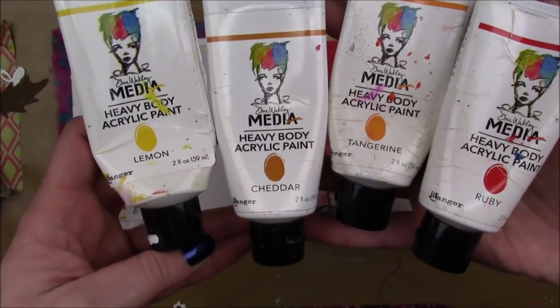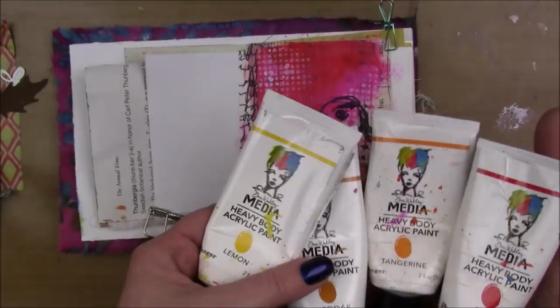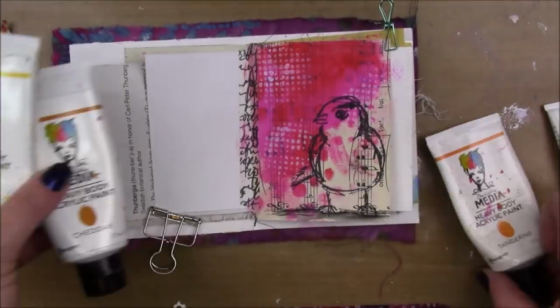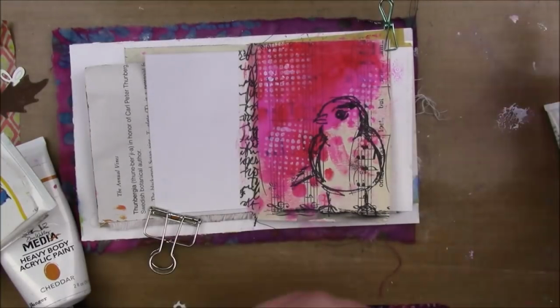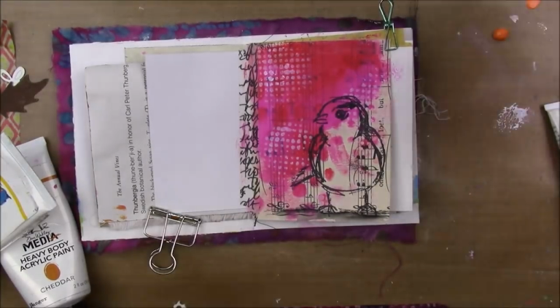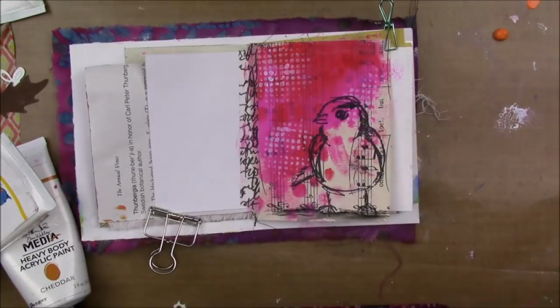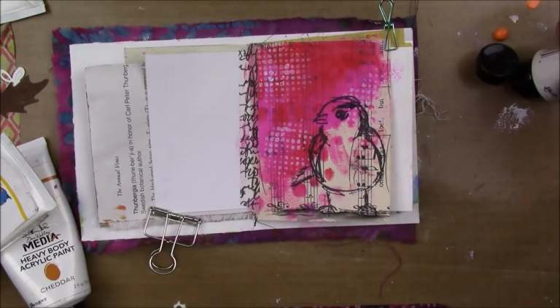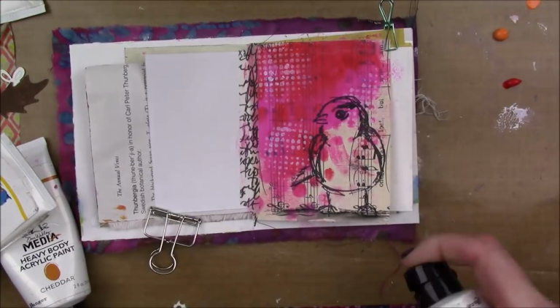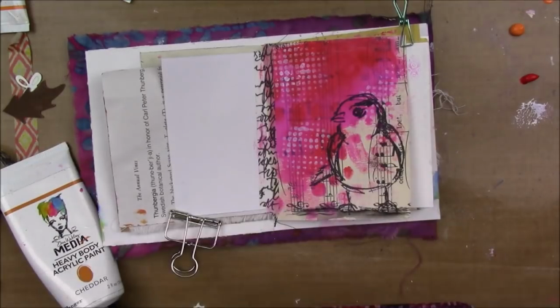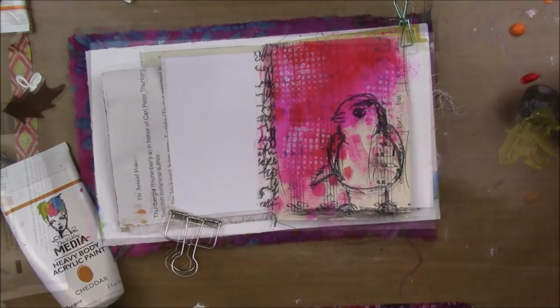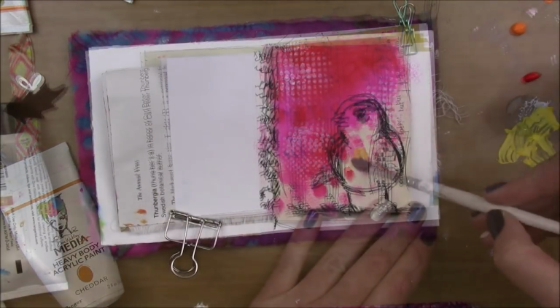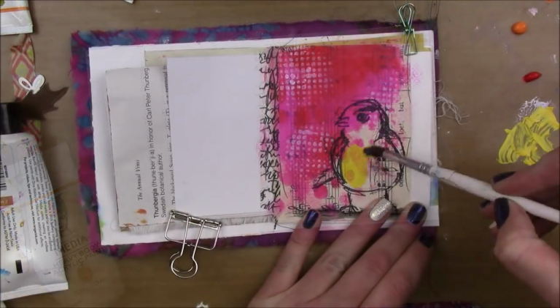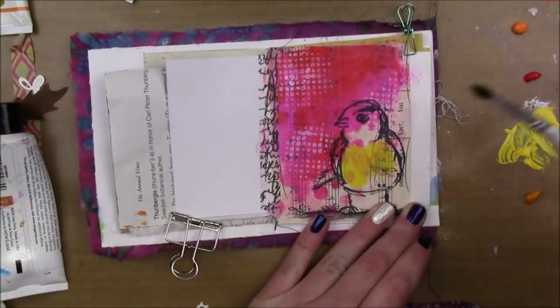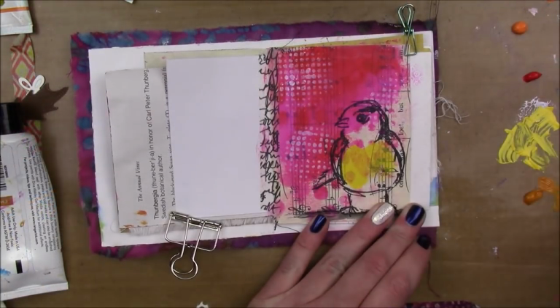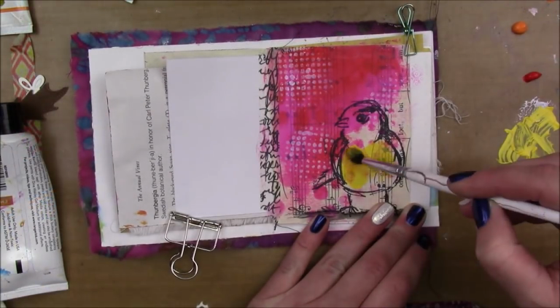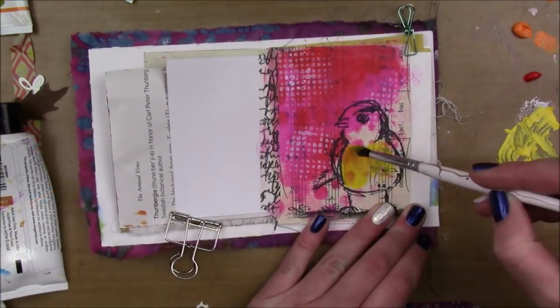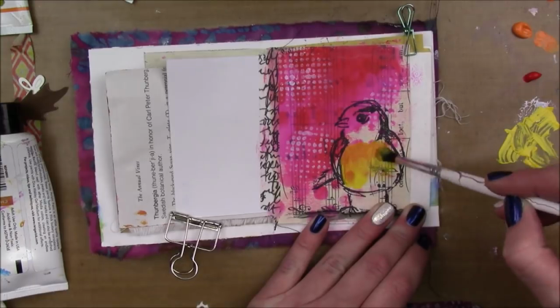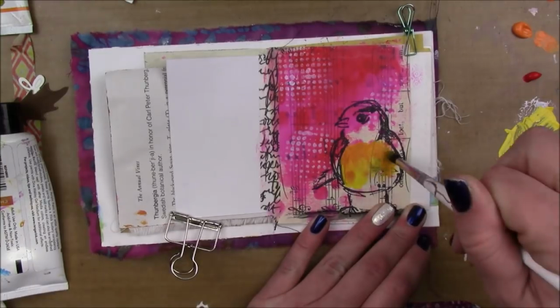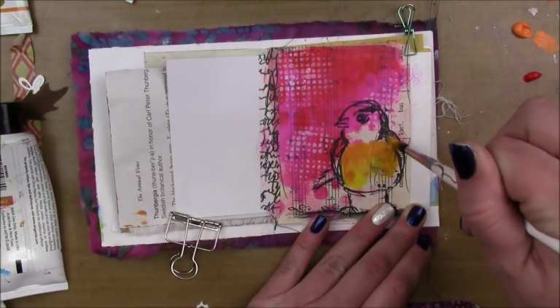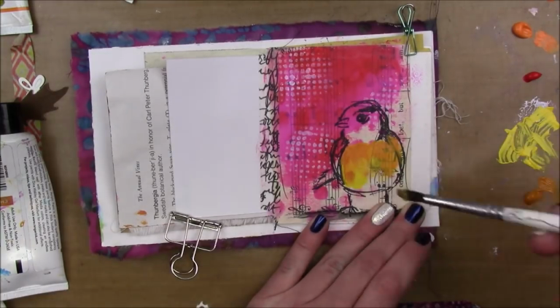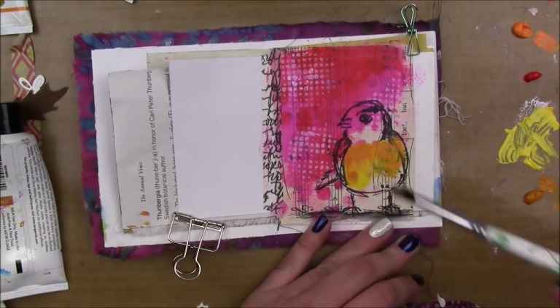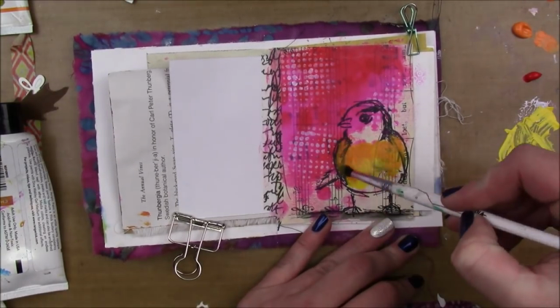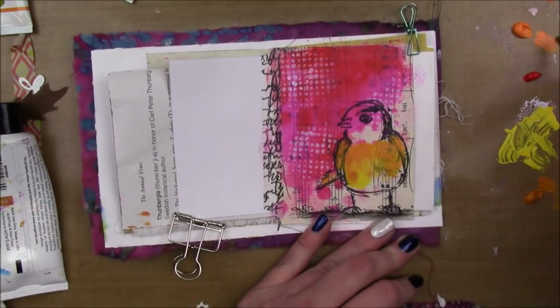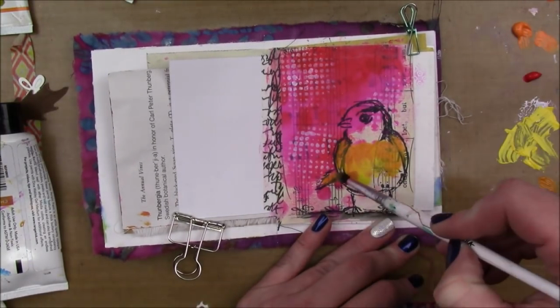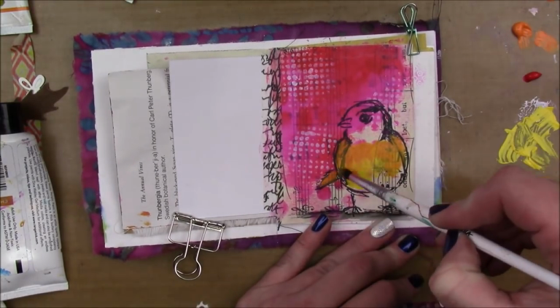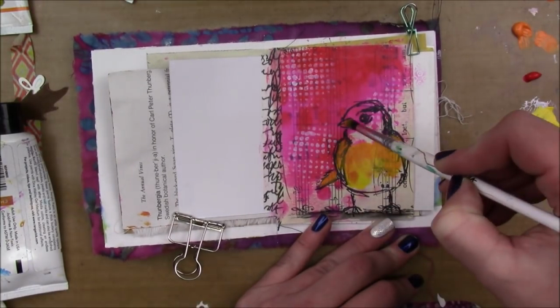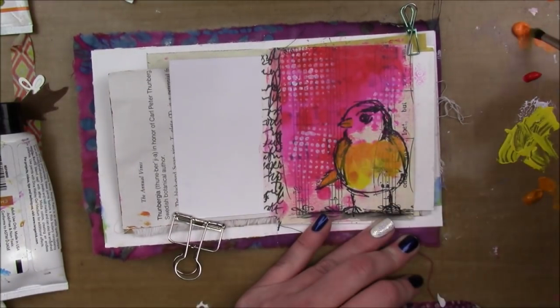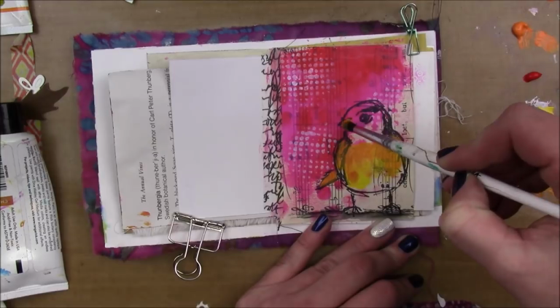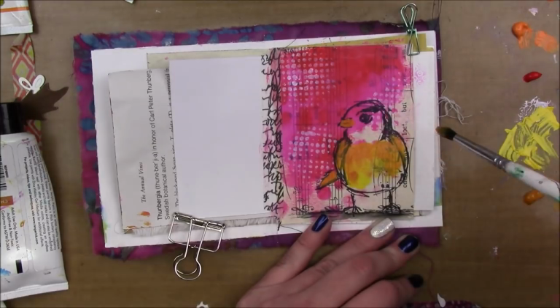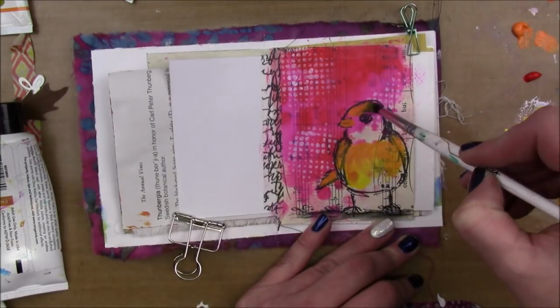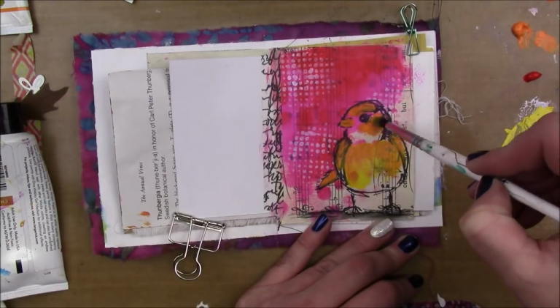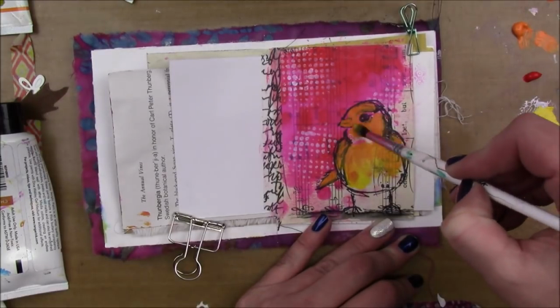I also put a piece of washi tape along my spine just for a little bit of style — not function, fashion, right?